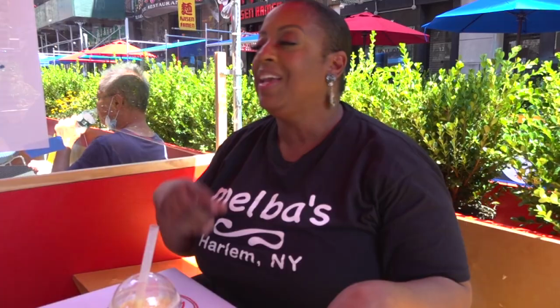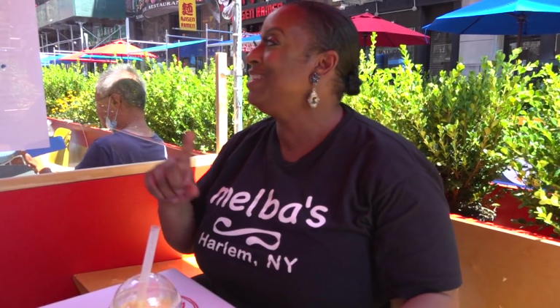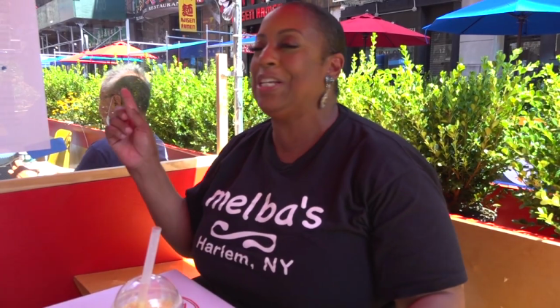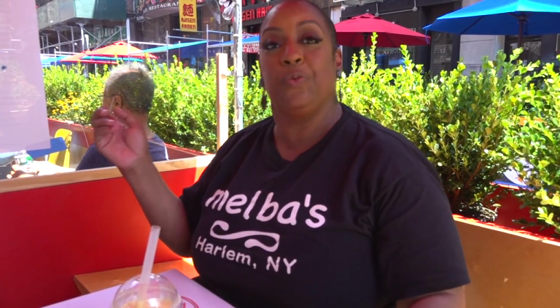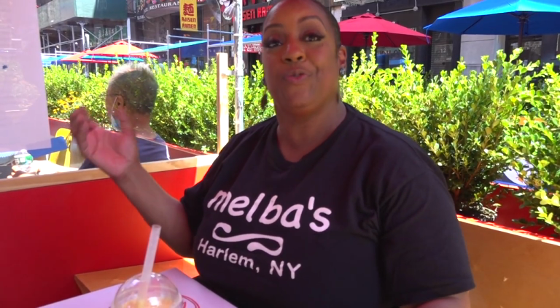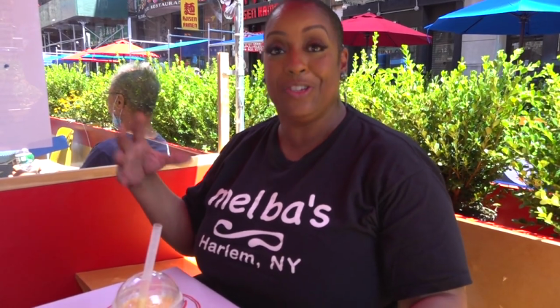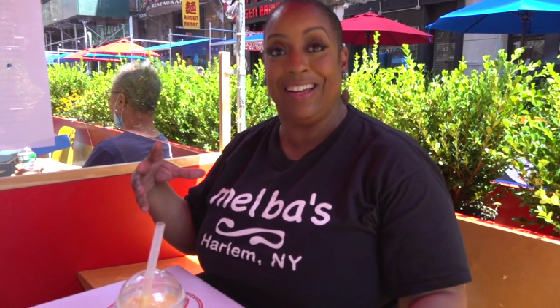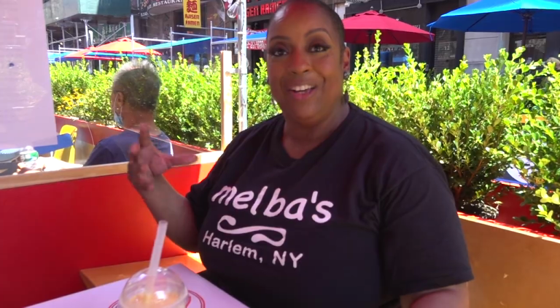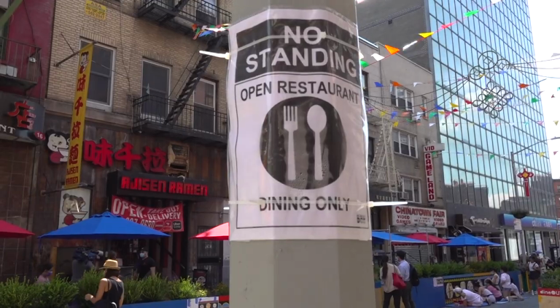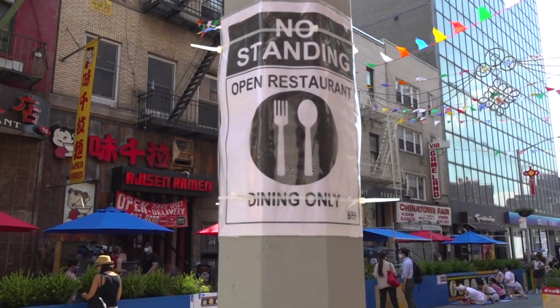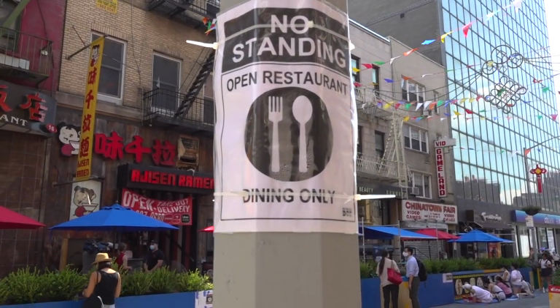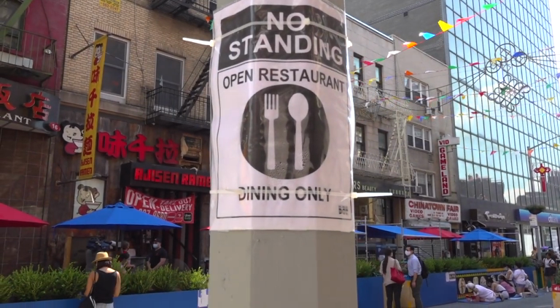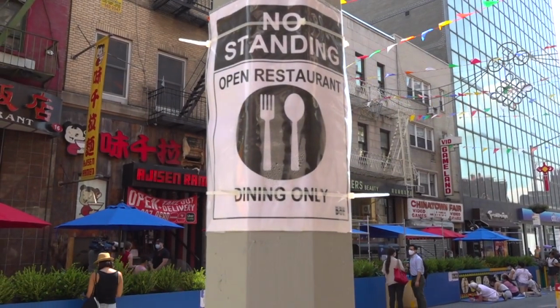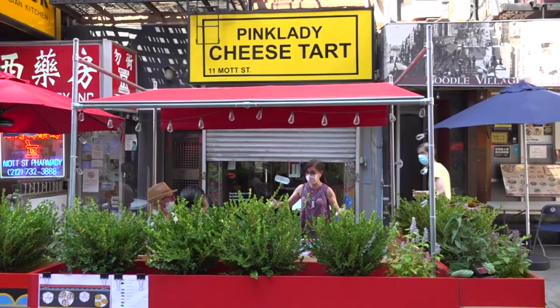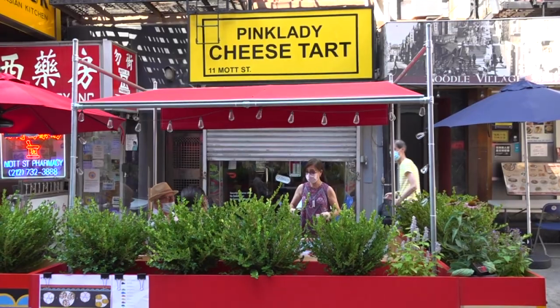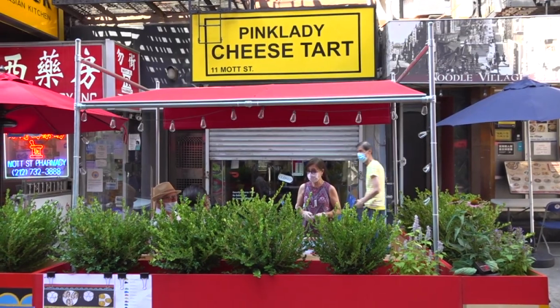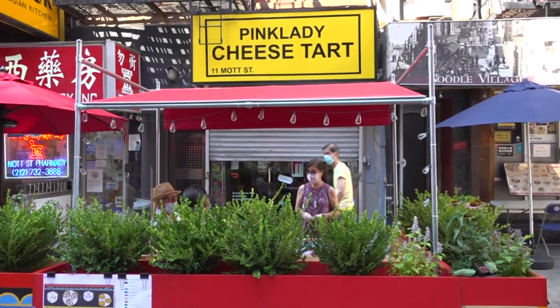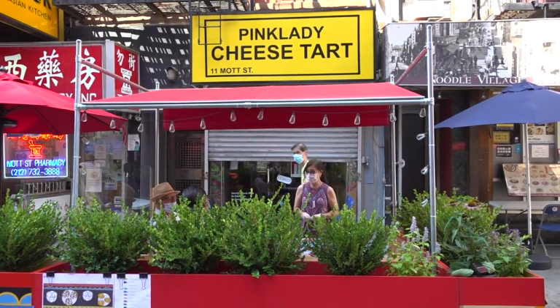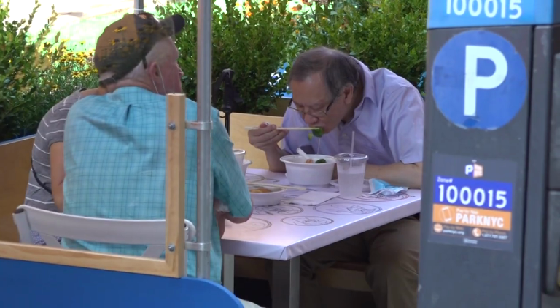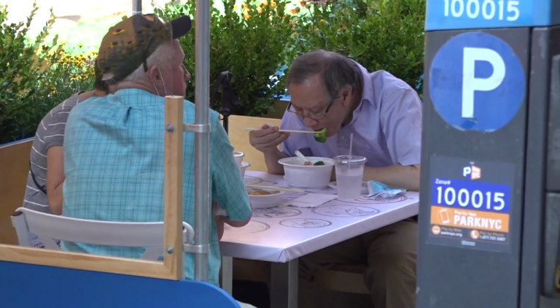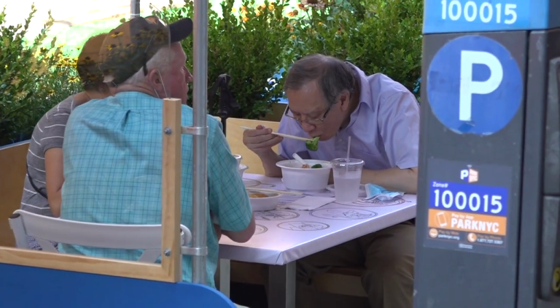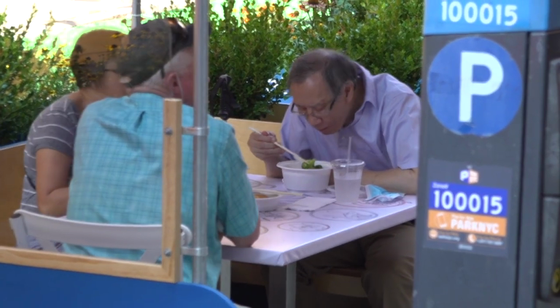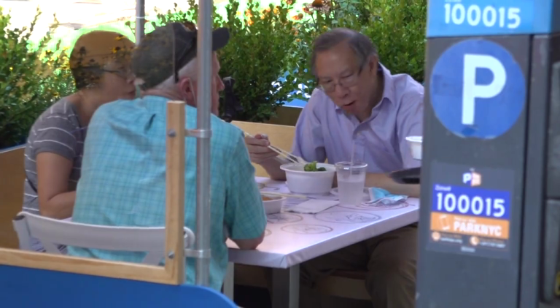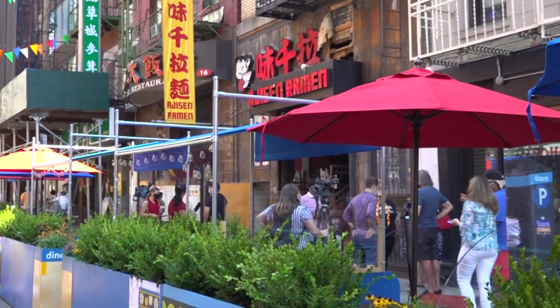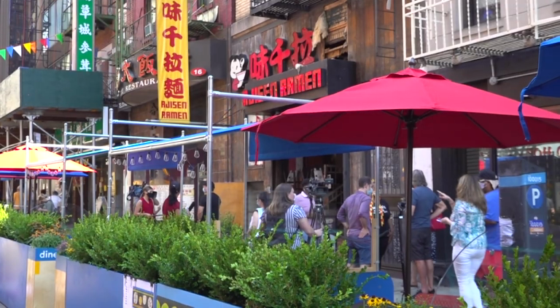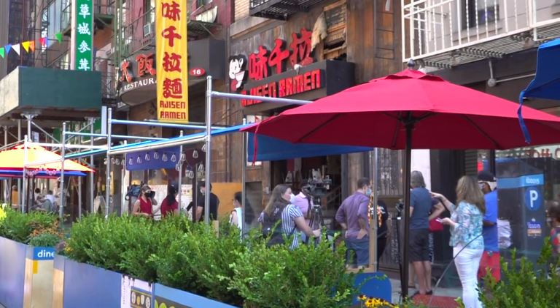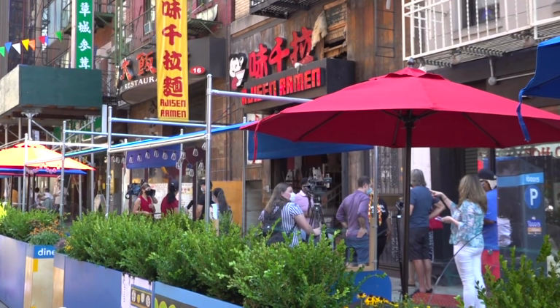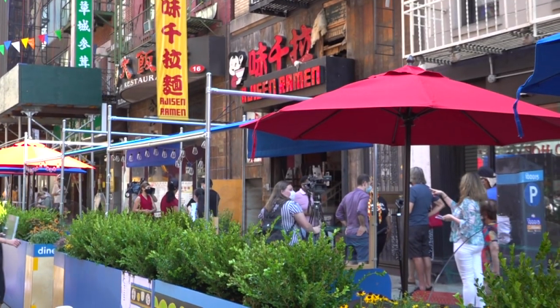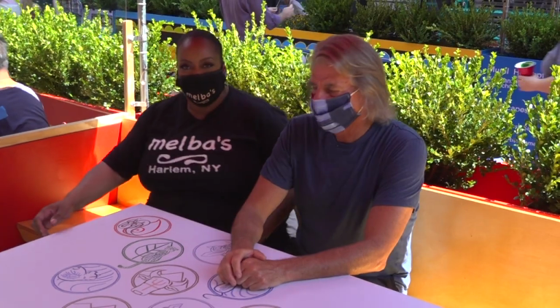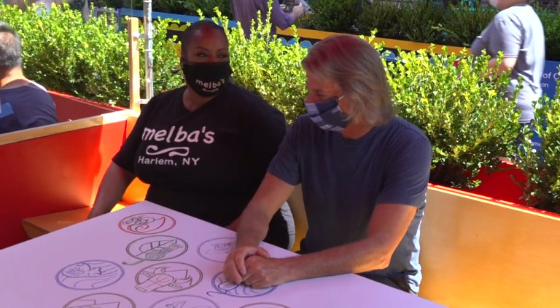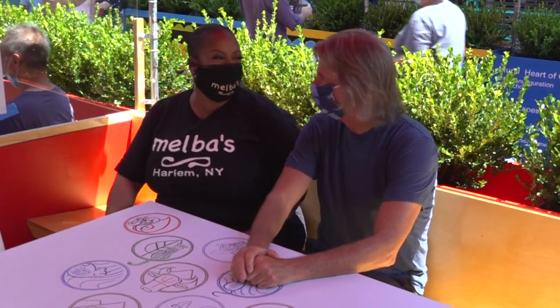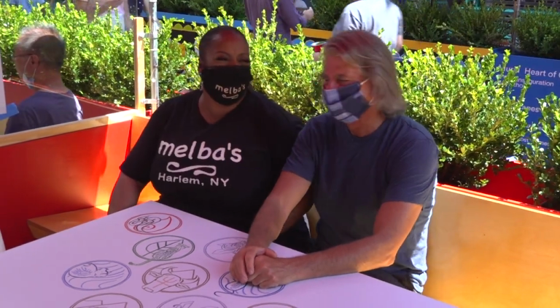It doesn't make a difference which restaurant you get your food from — you can come out here and dine. So people from the five boroughs, feel free to come out to Chinatown and support this community.